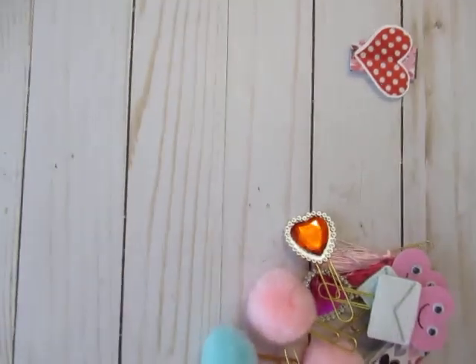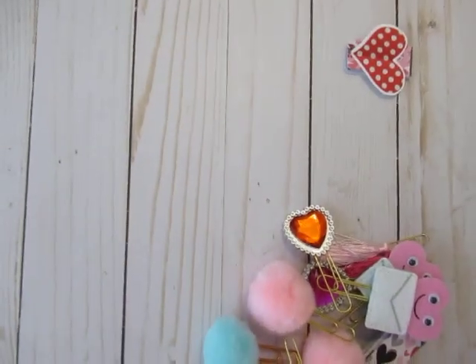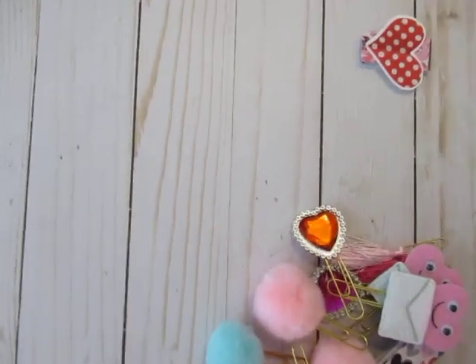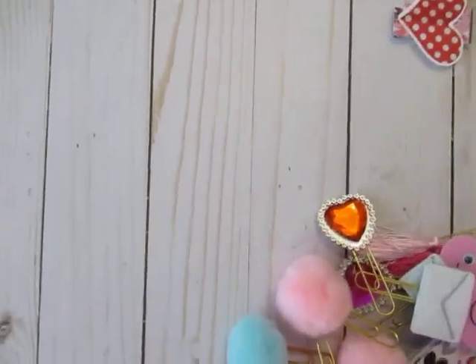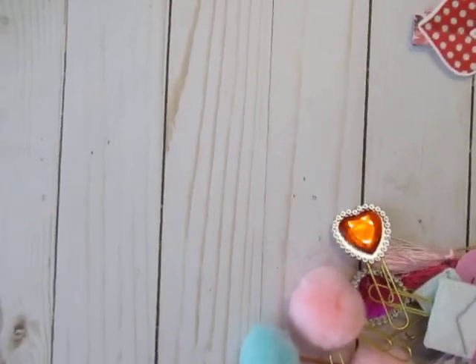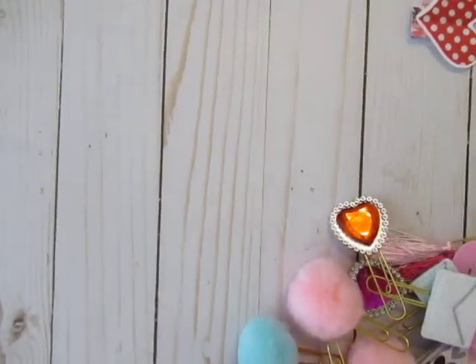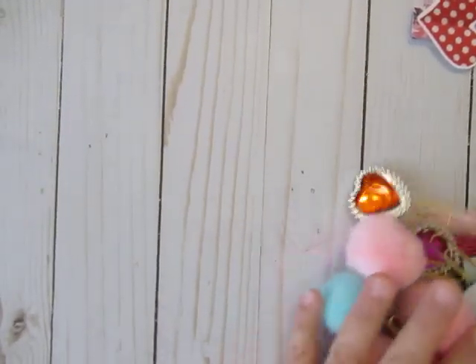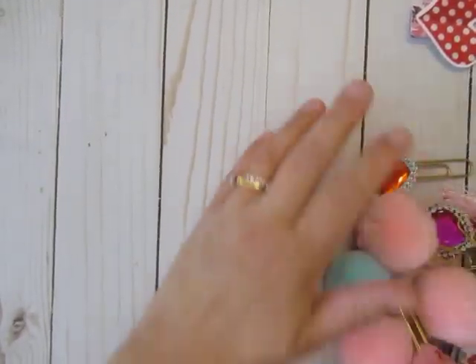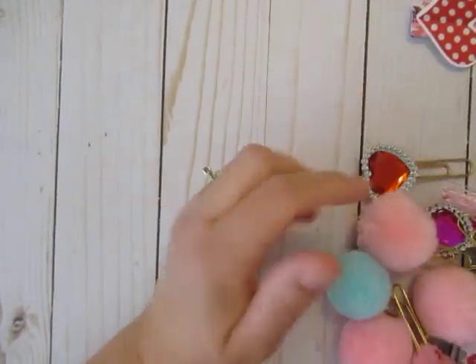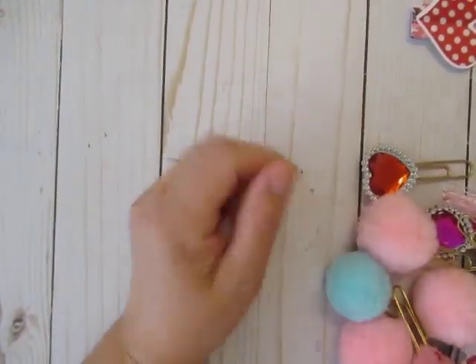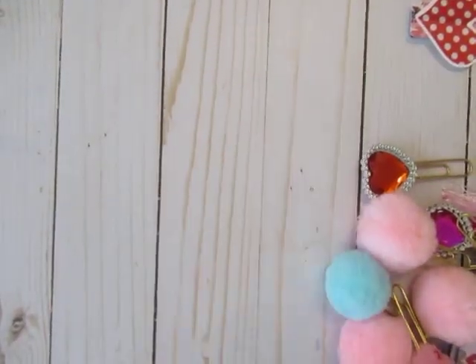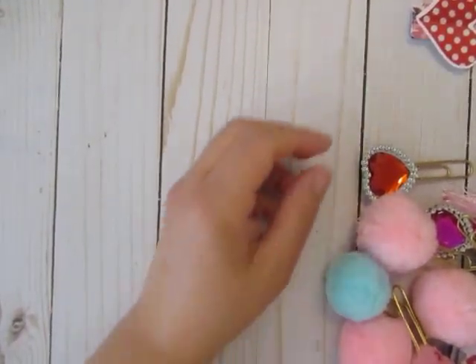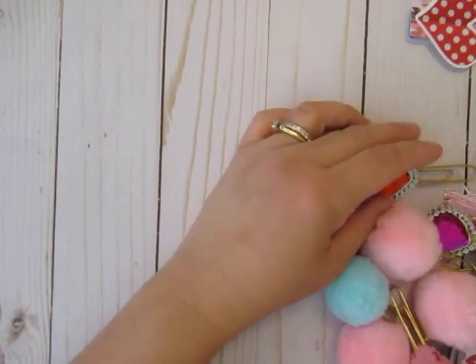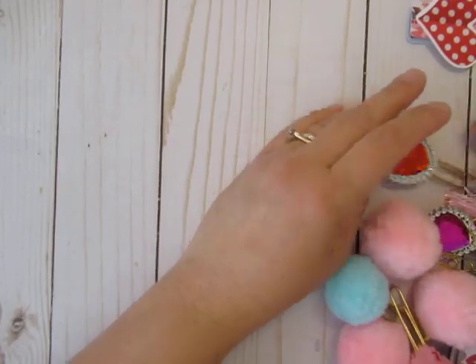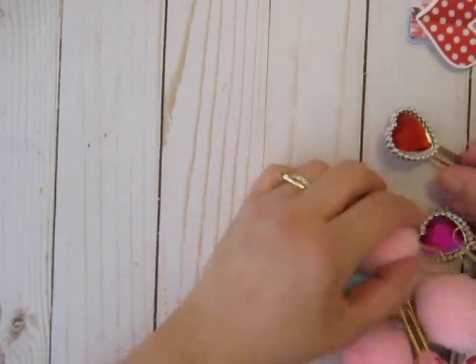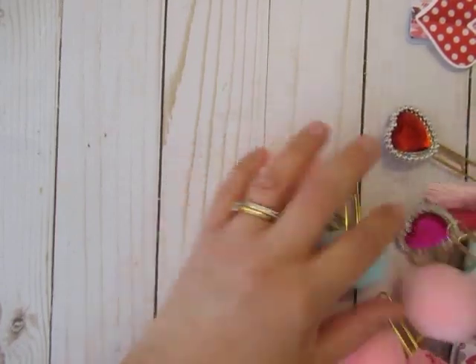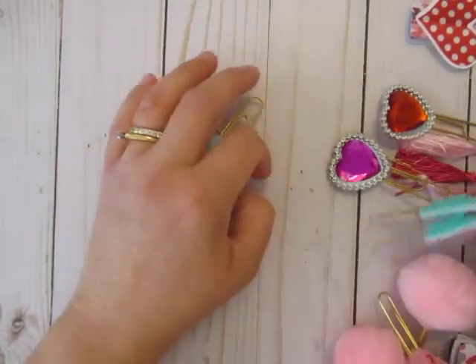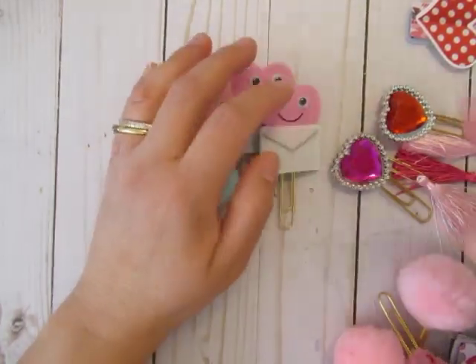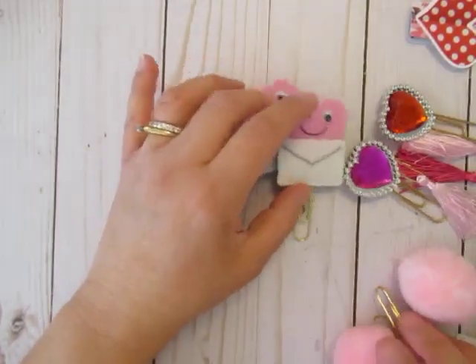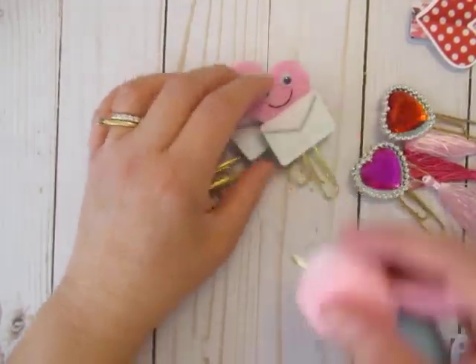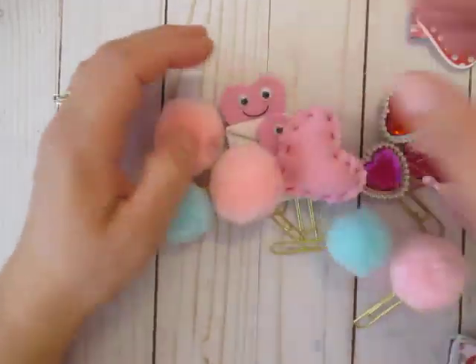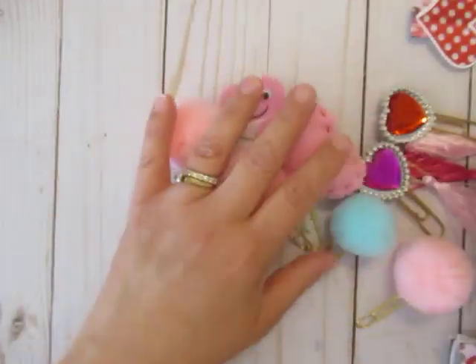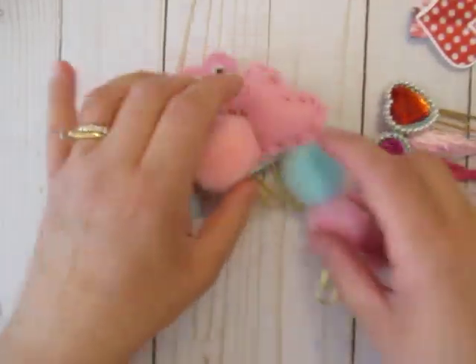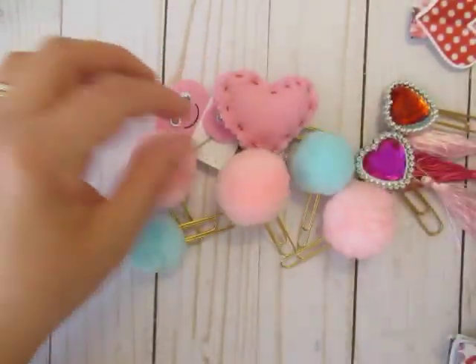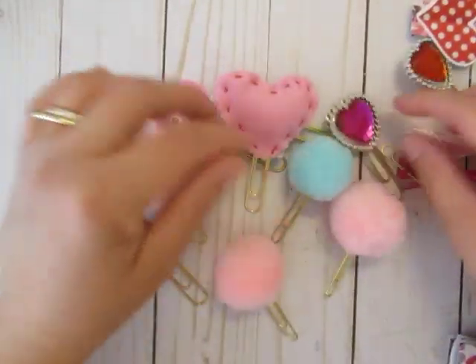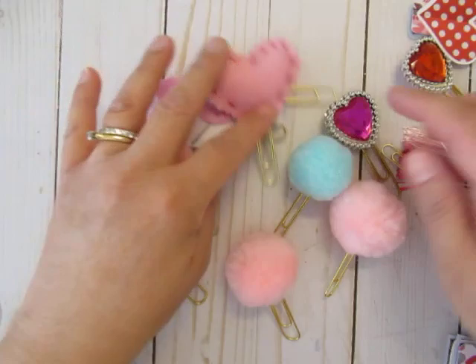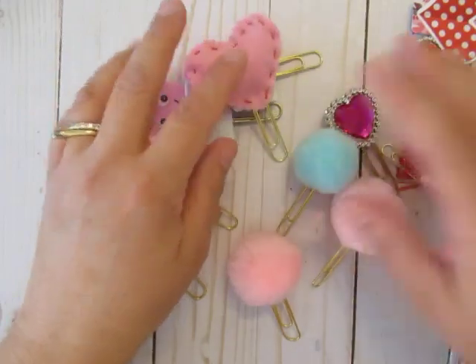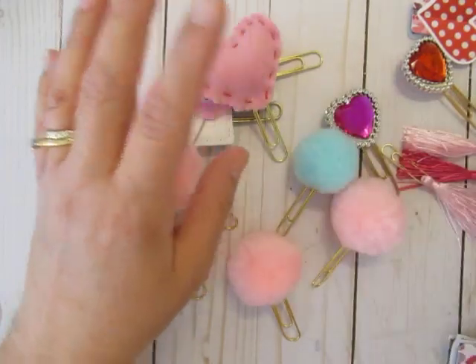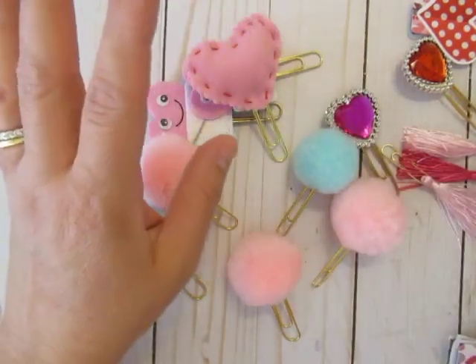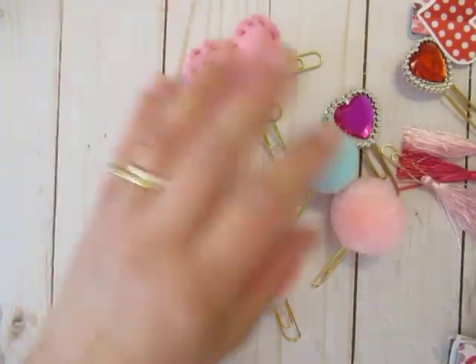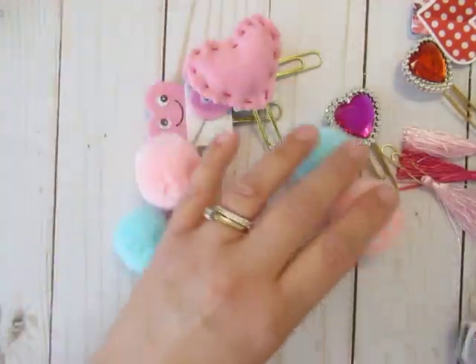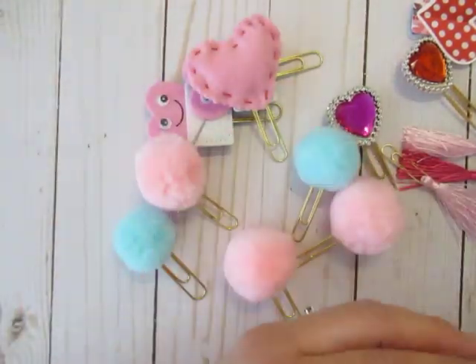Hi everybody, it's me again. I wanted to show you some Valentine's paper clips that I did. I have a few that are on a planner that I'll show you when I do that video.